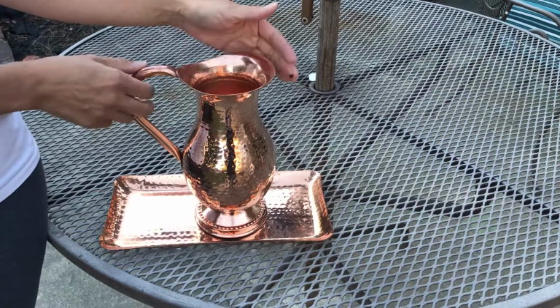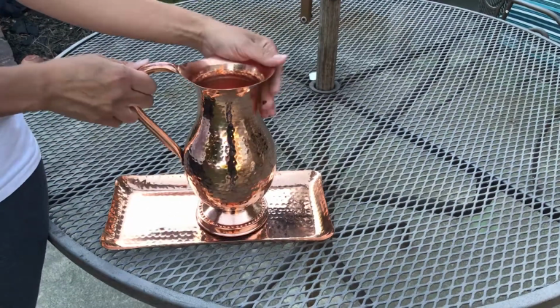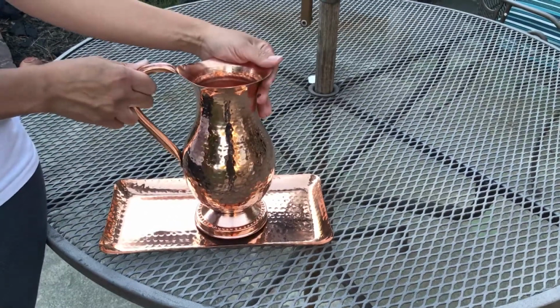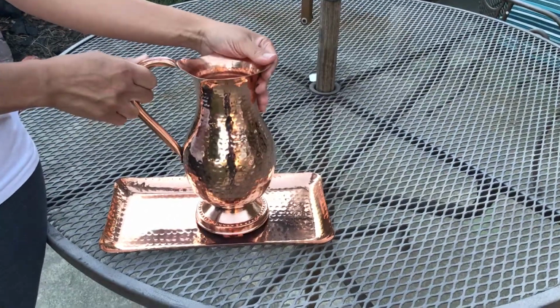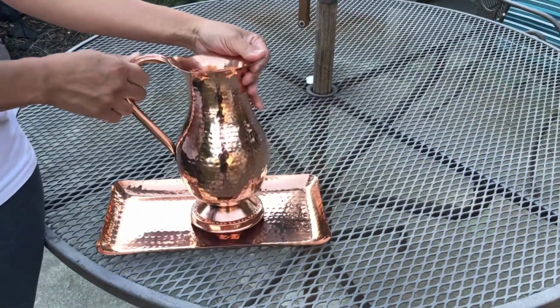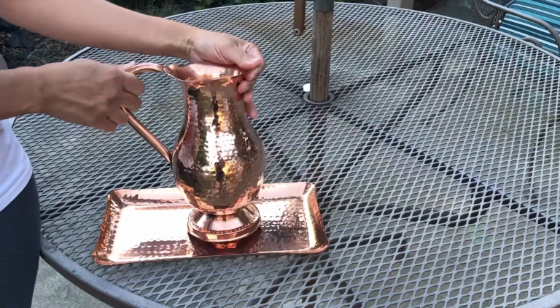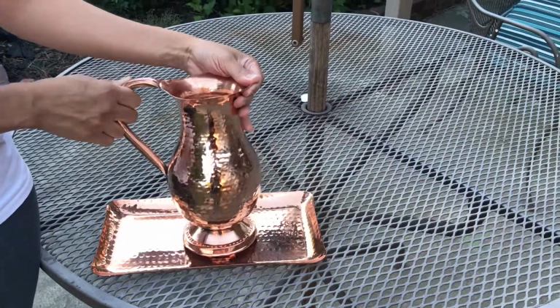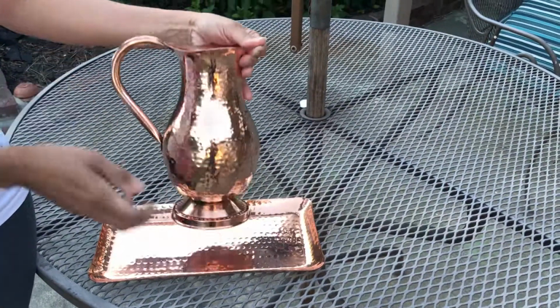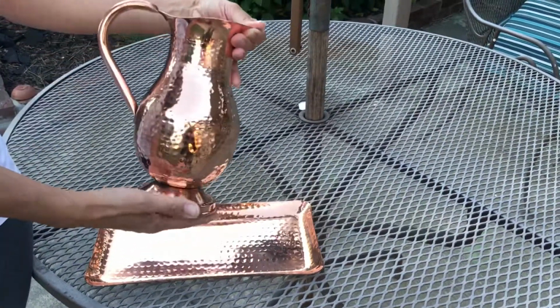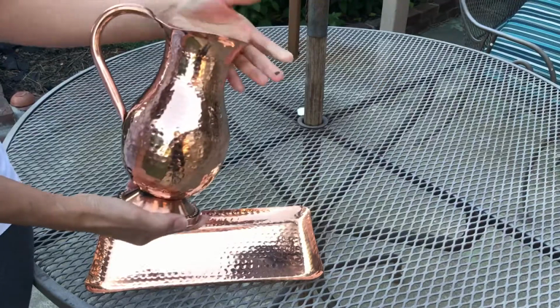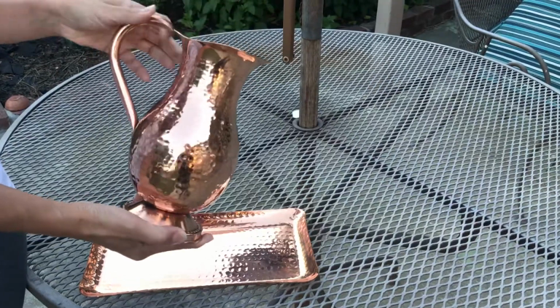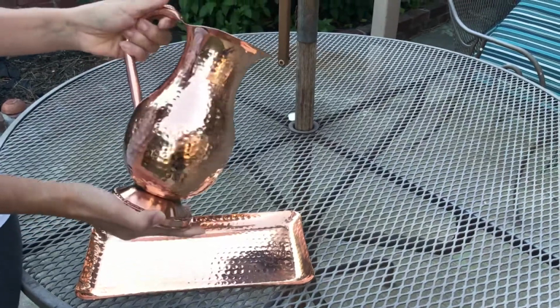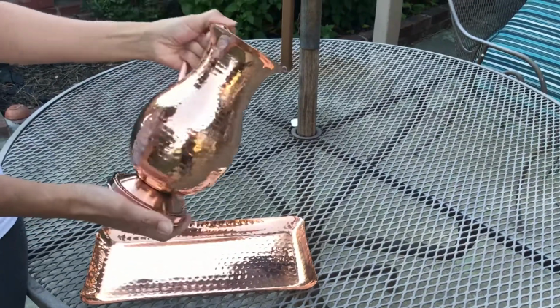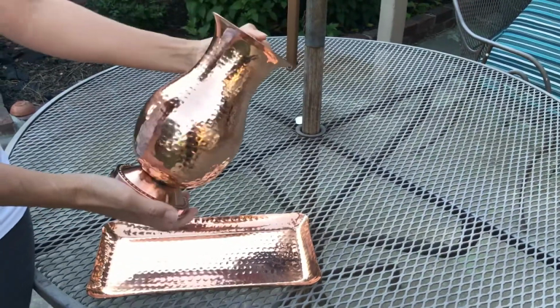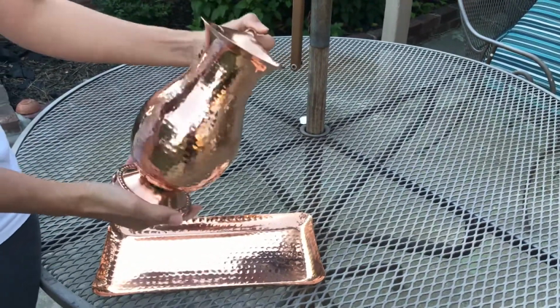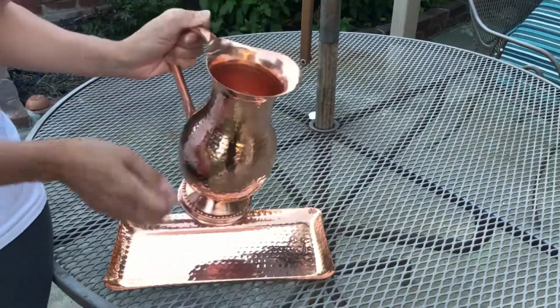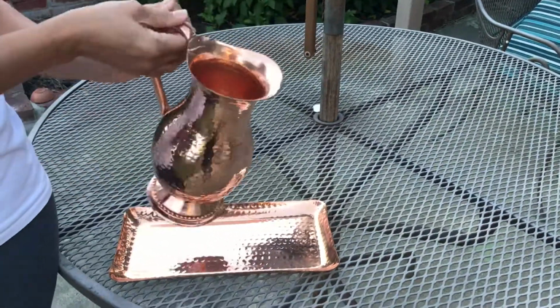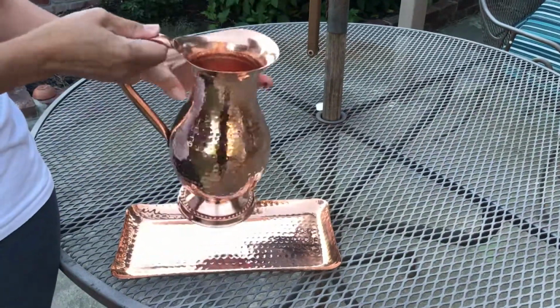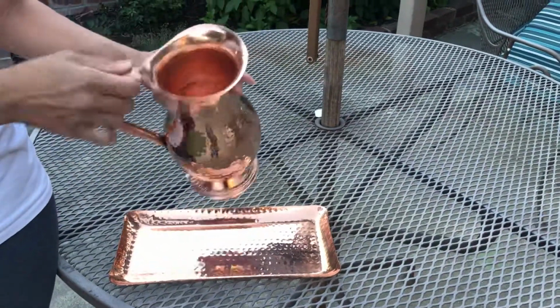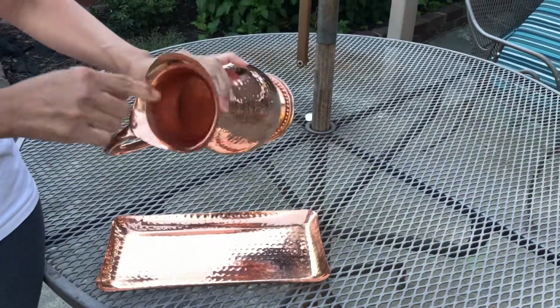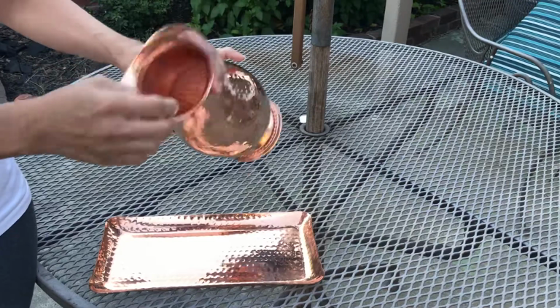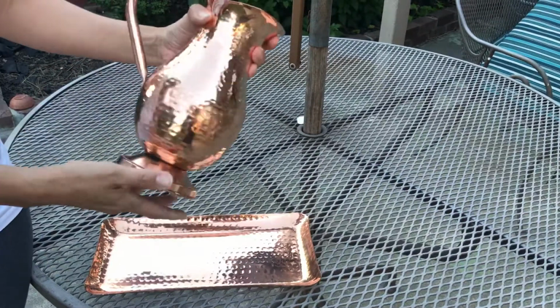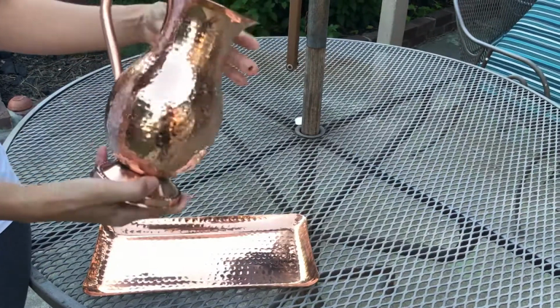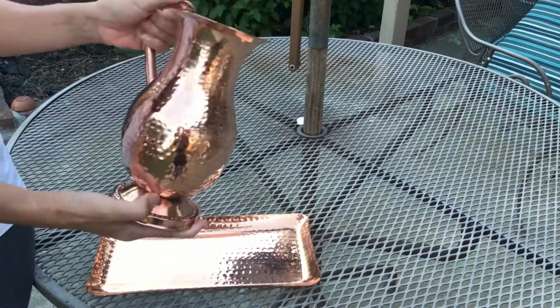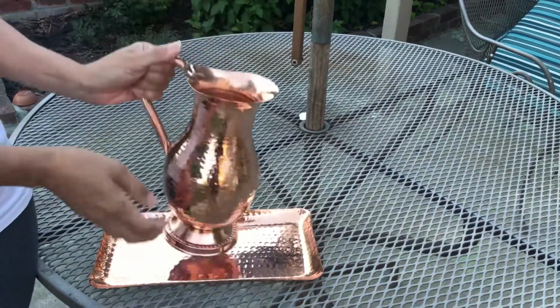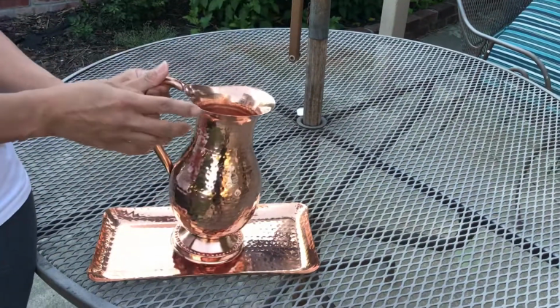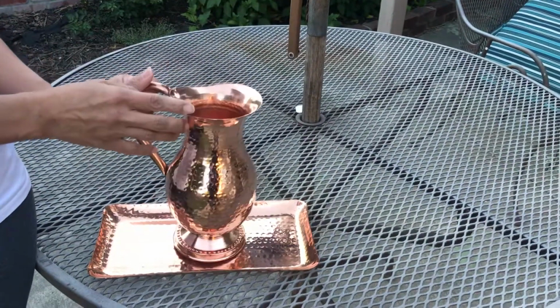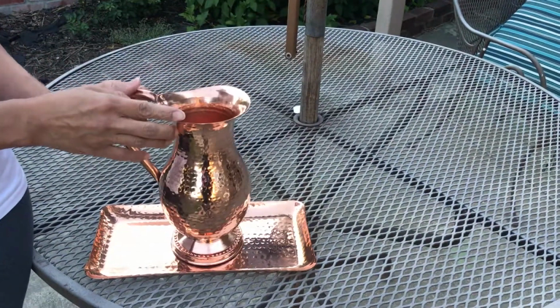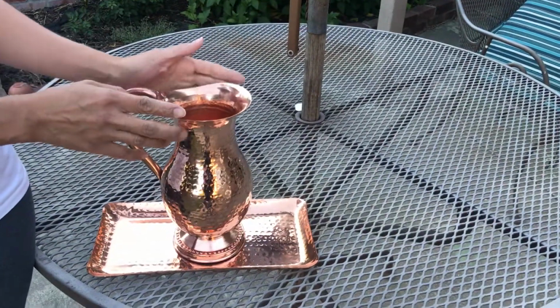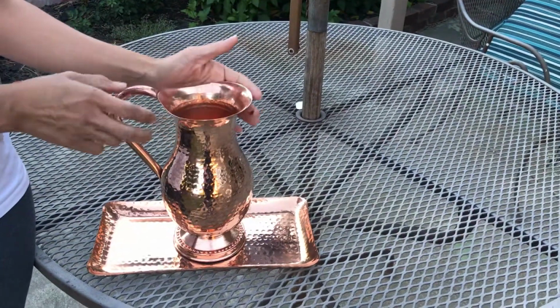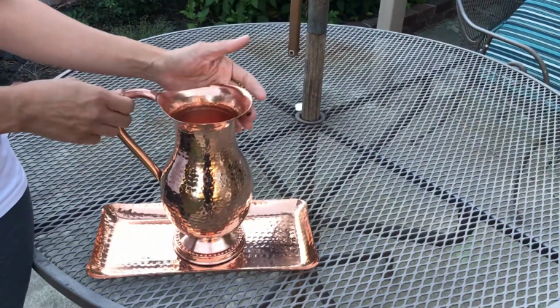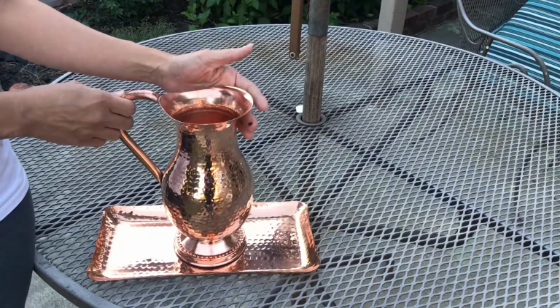So I have here one of our copper pitchers. This one is hammered — the style is hammered. It's pure copper inside and outside and it has no cover, unlike our other pitchers.